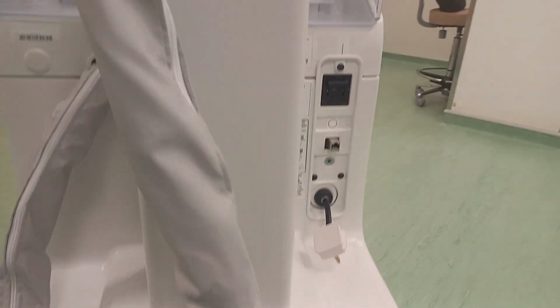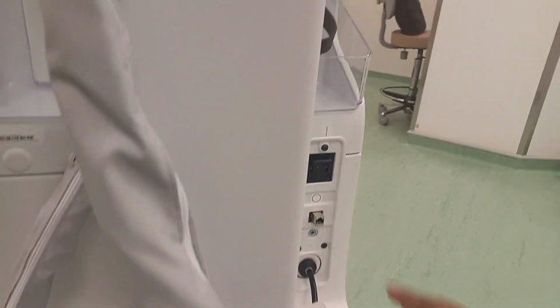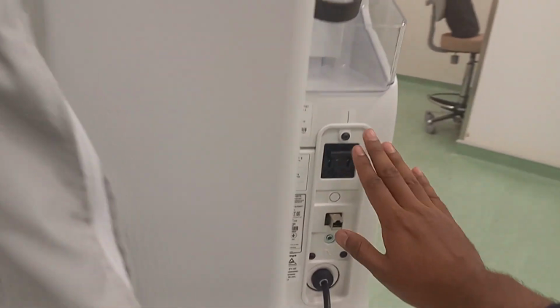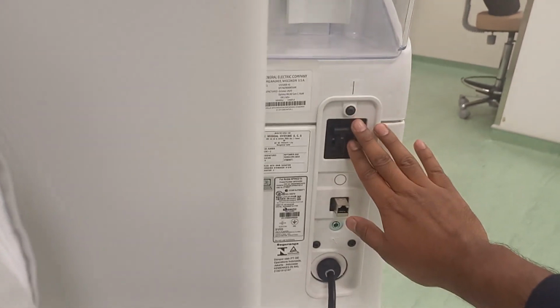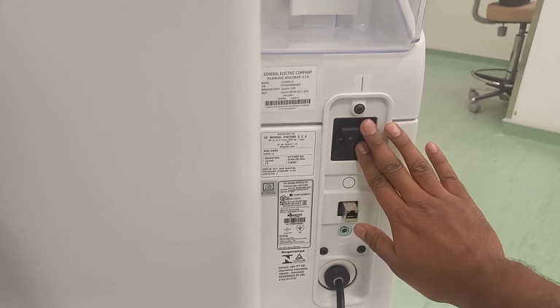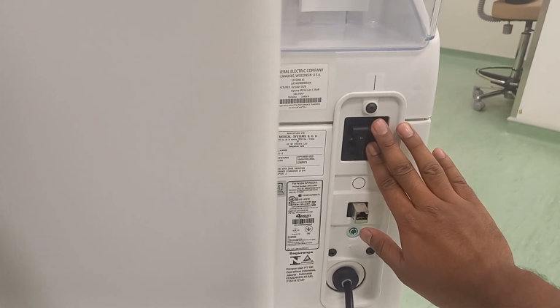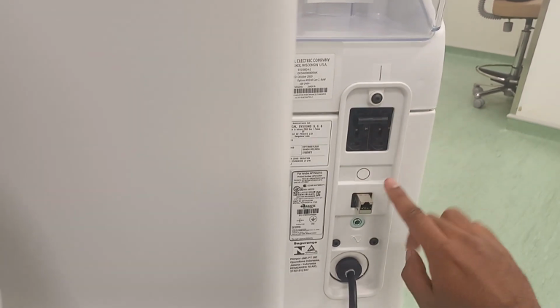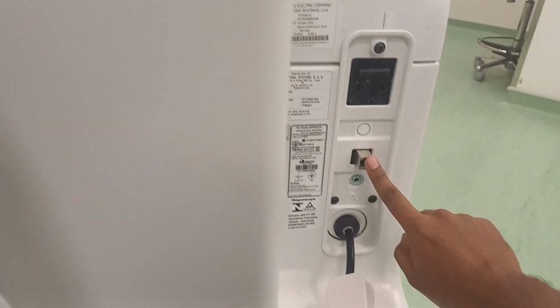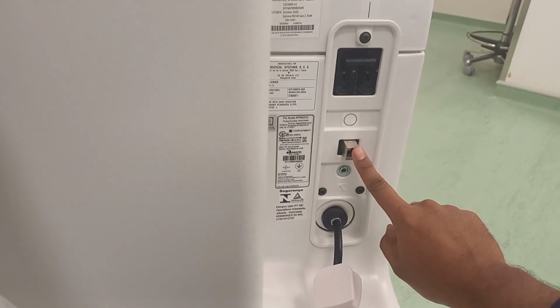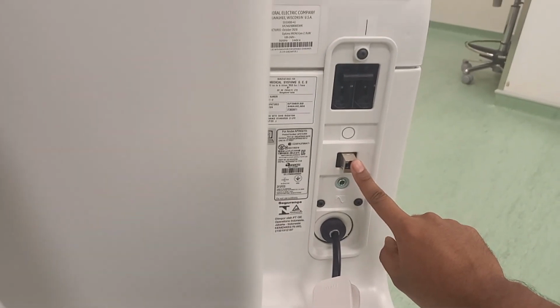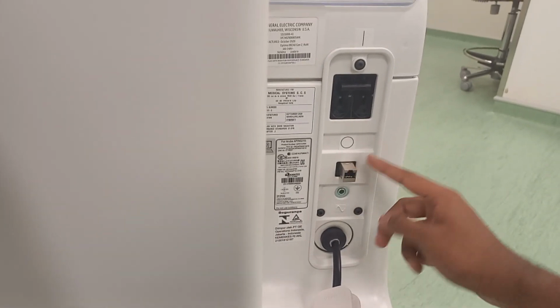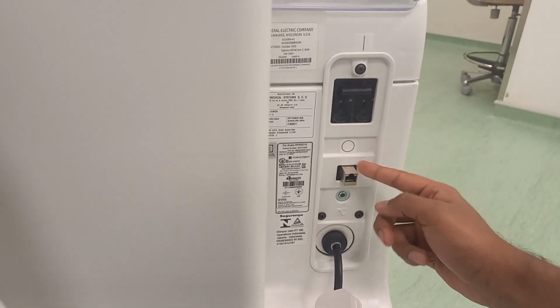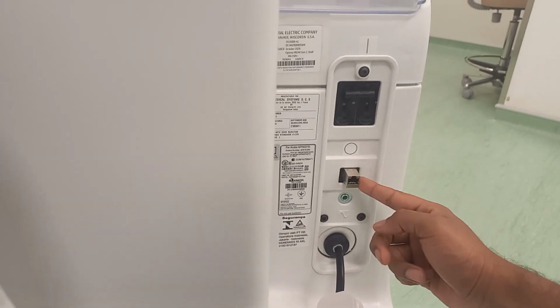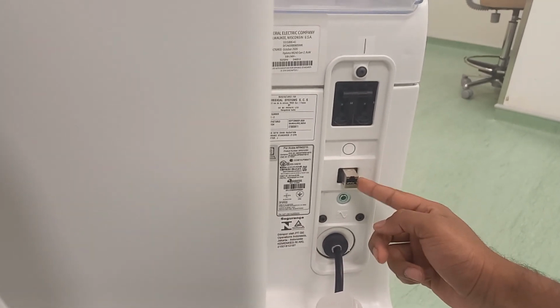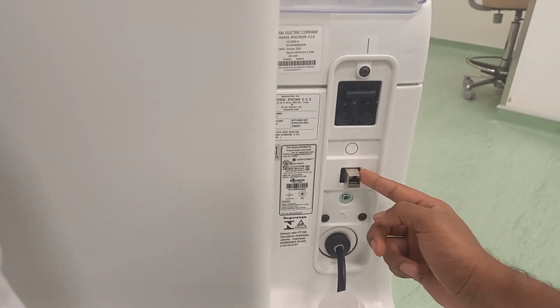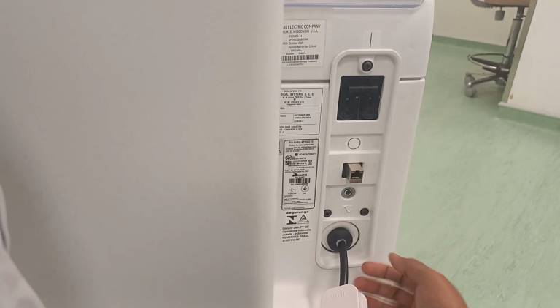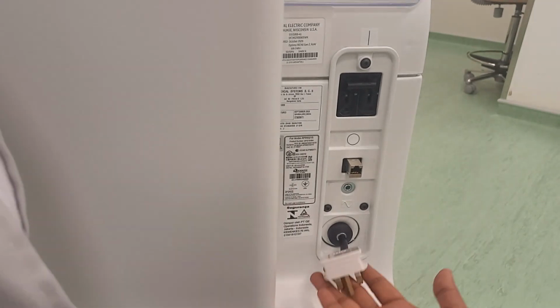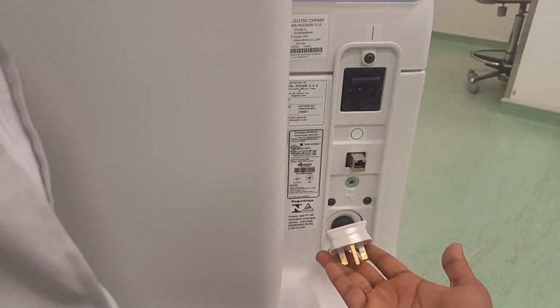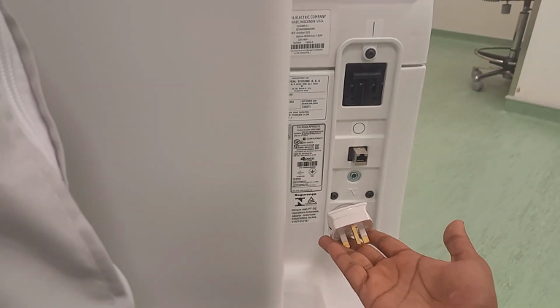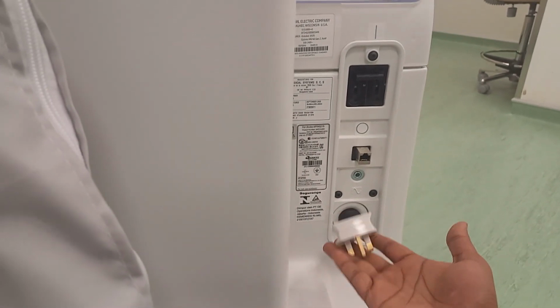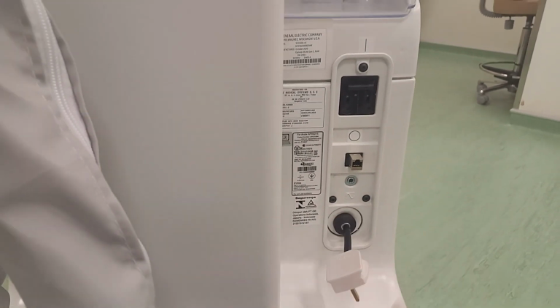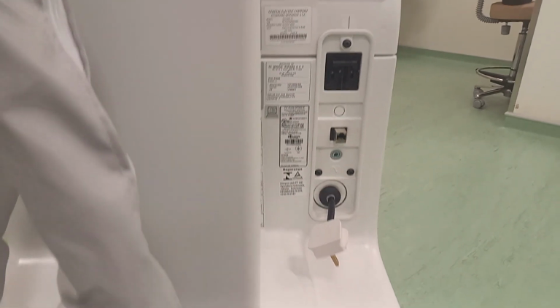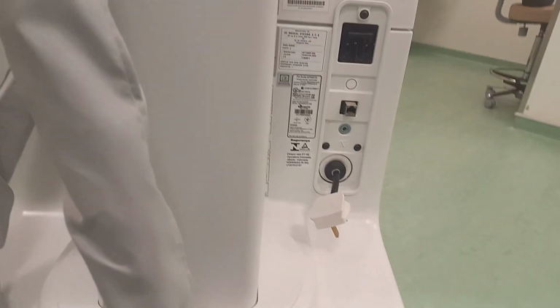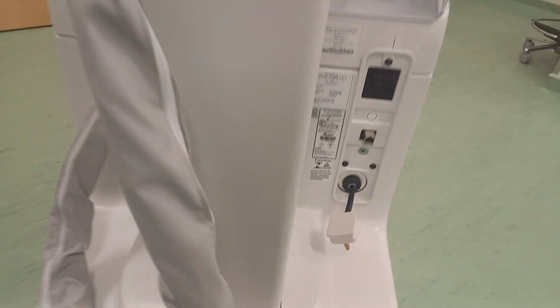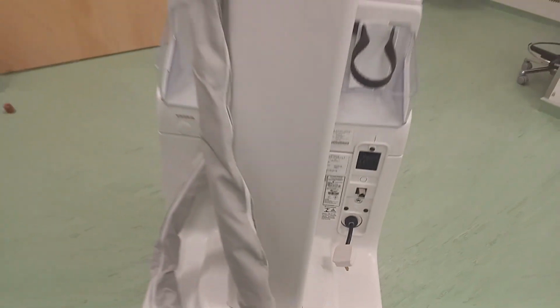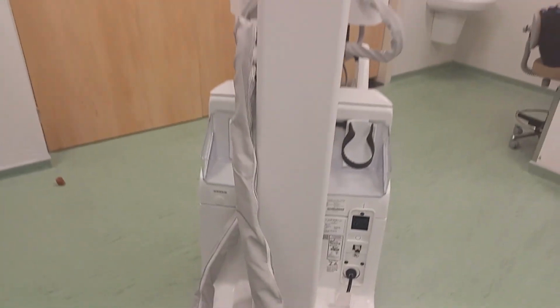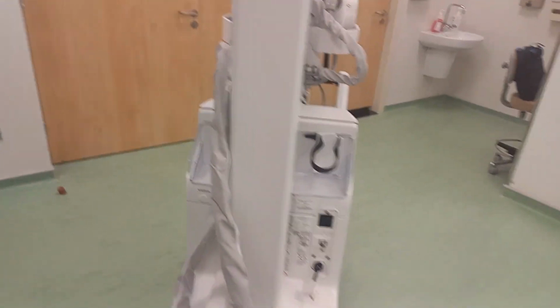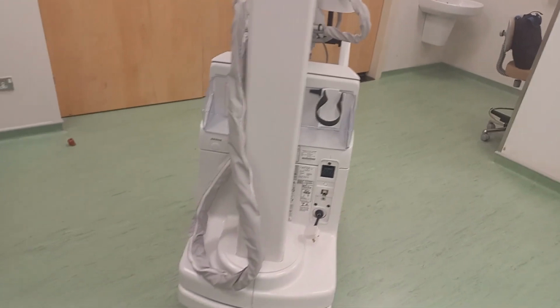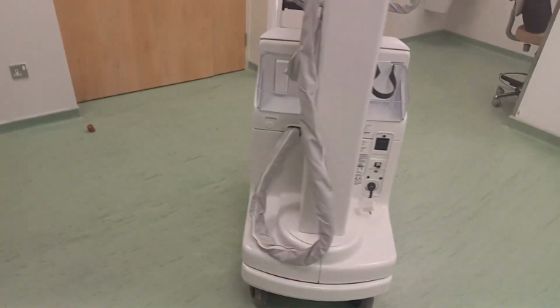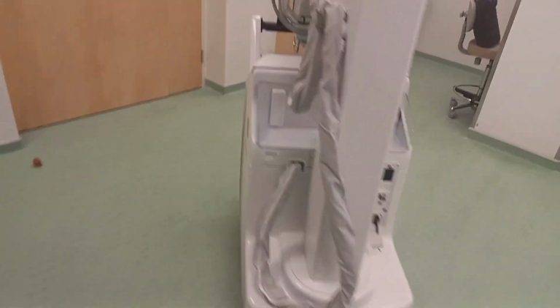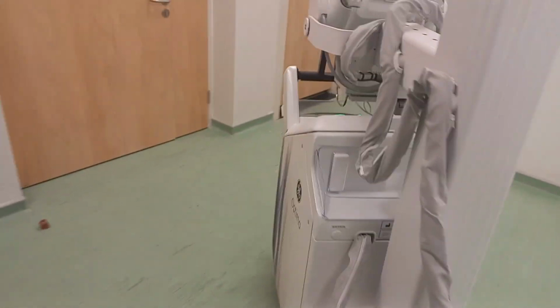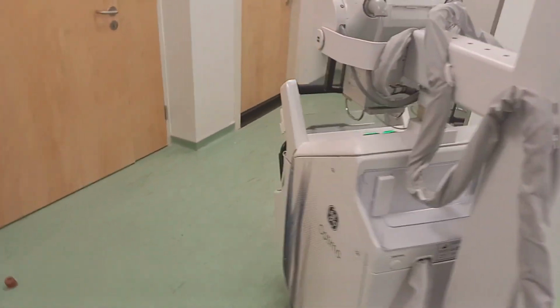You have your circuit breaker, your connection port for the hospital wired network, and your cable — the power cord to charge the system batteries.